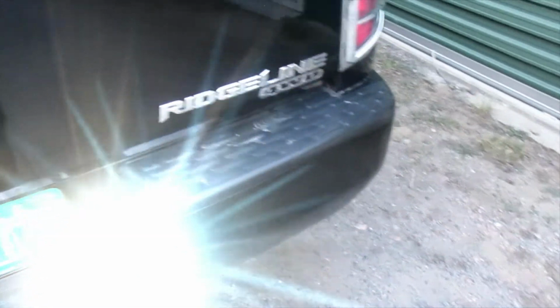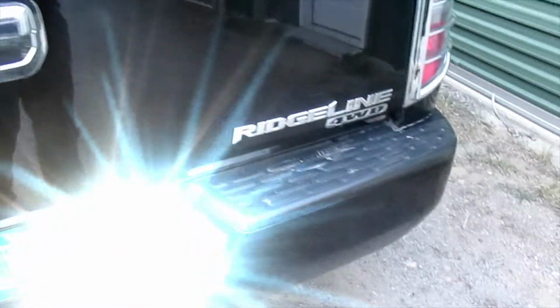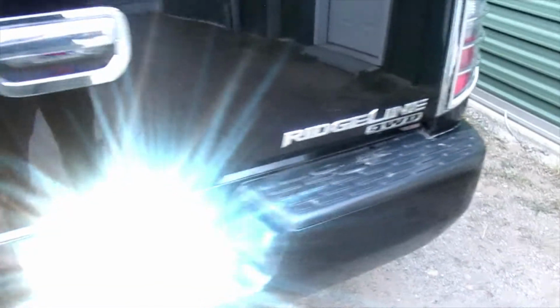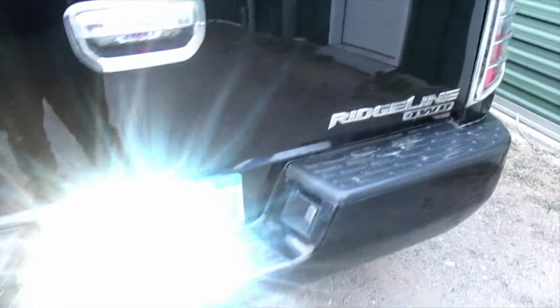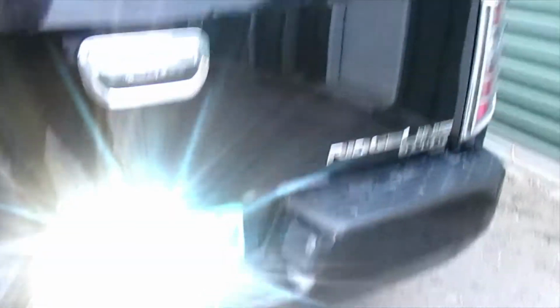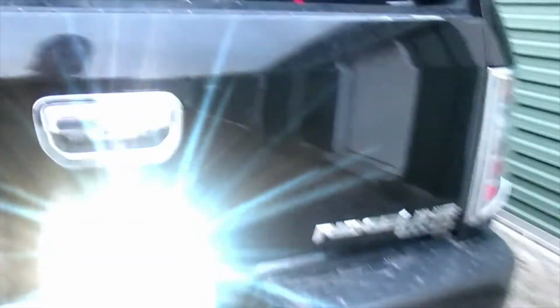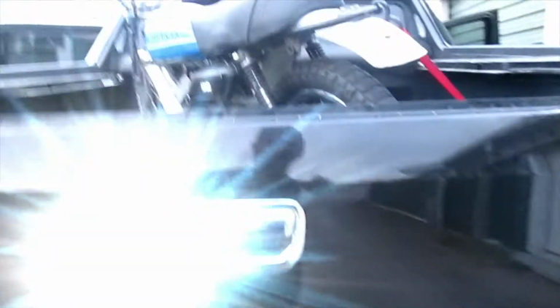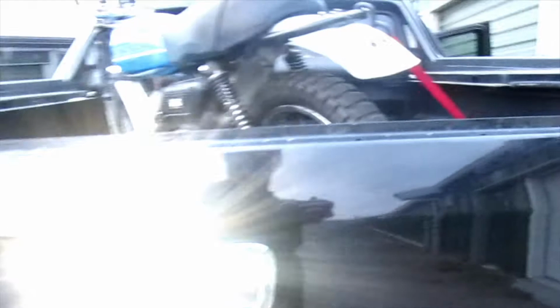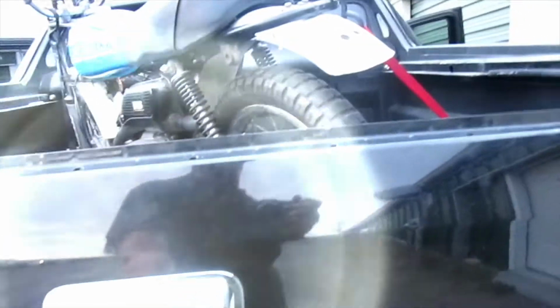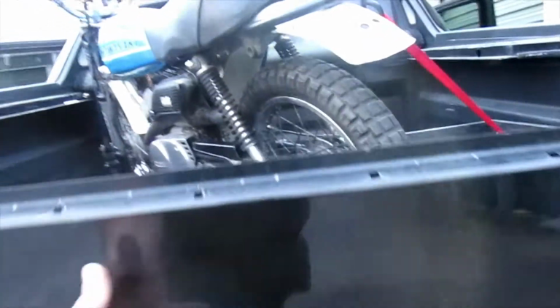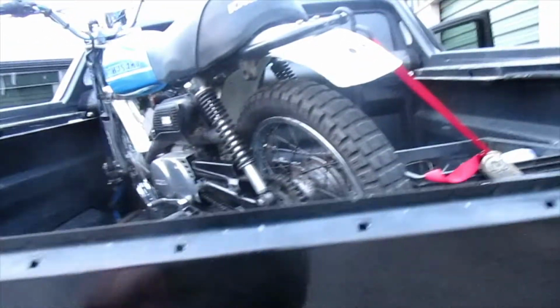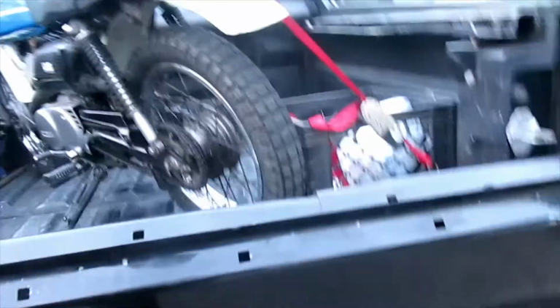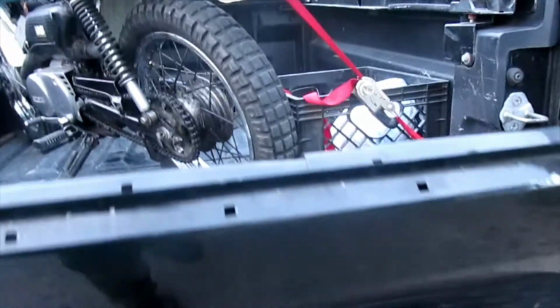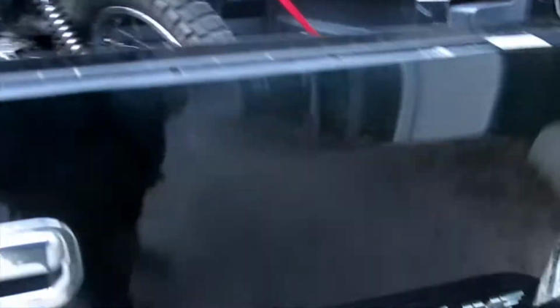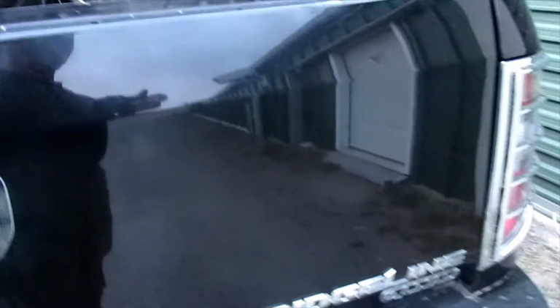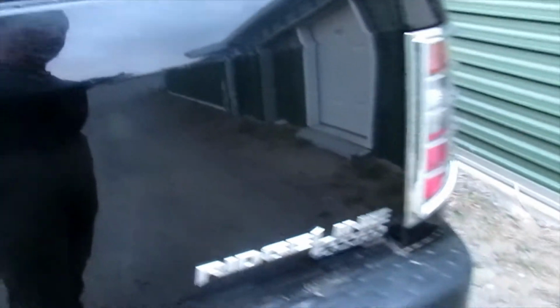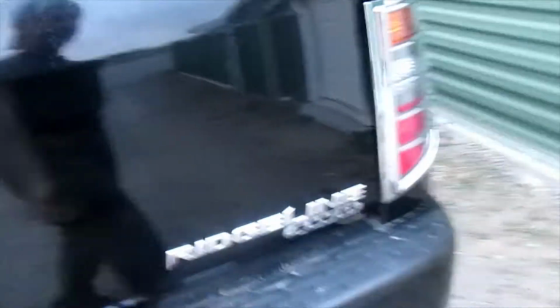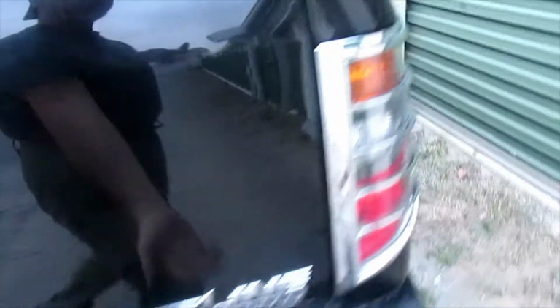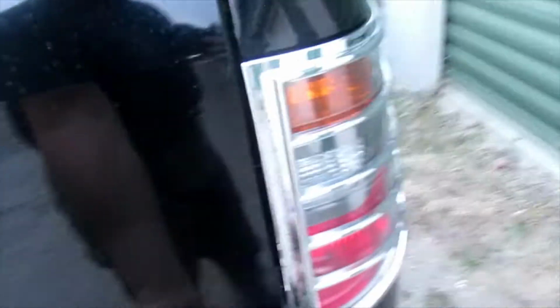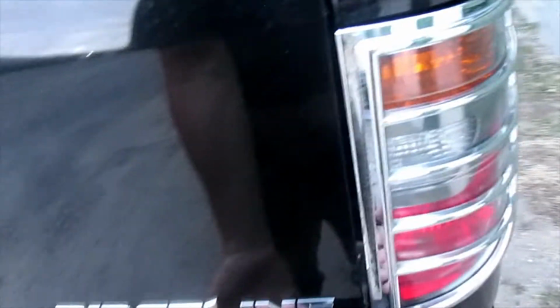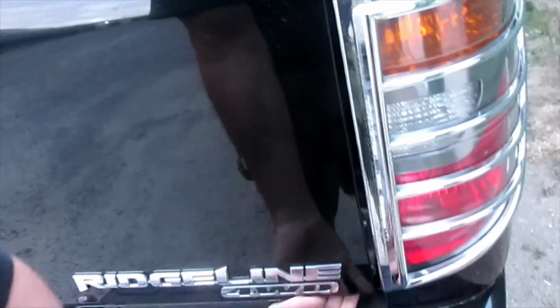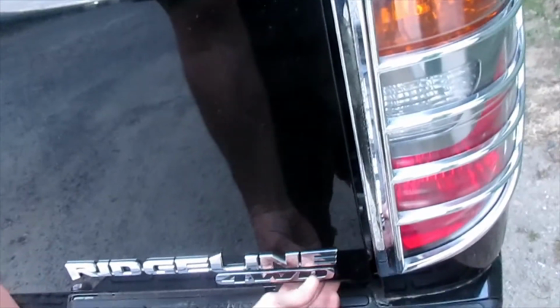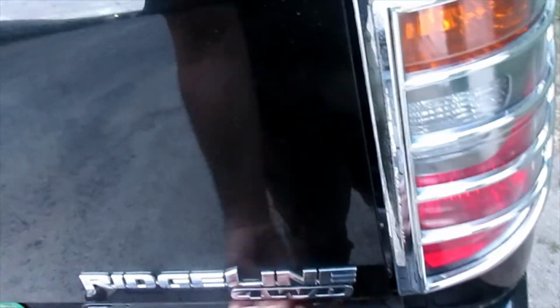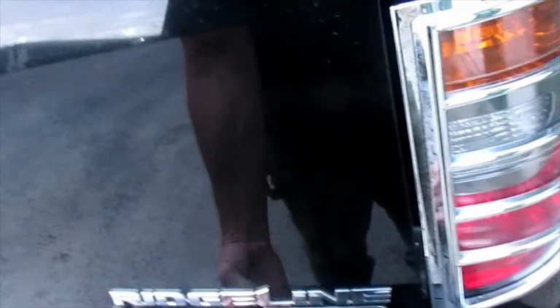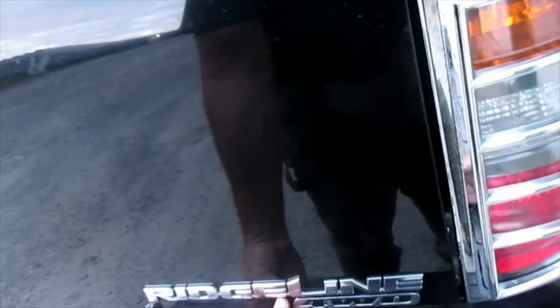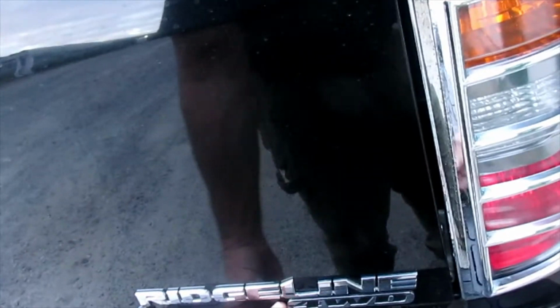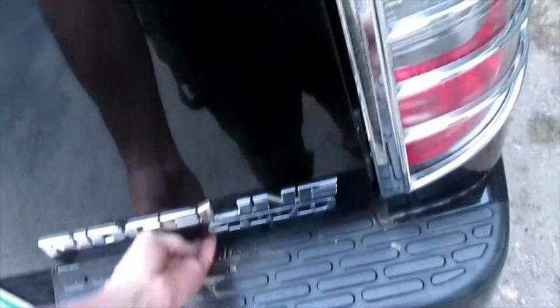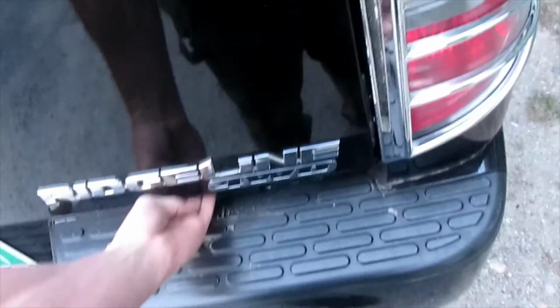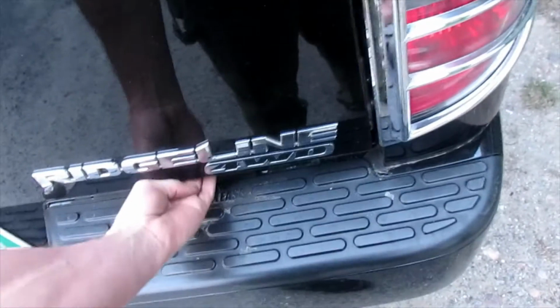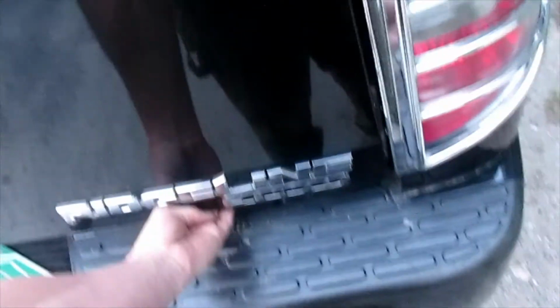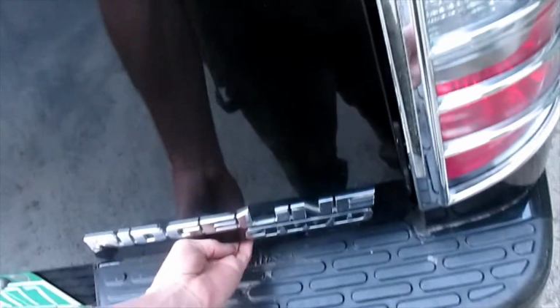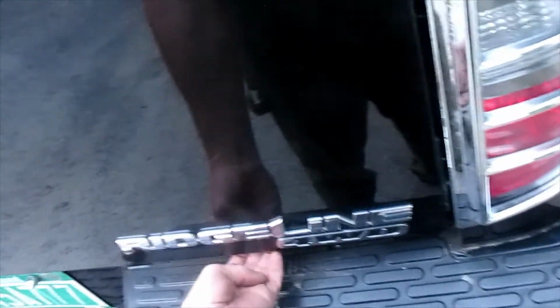Anyone that has a Honda Ridgeline knows that the tailgate comes down this way and also swings out. What I've found is a lot of these — you pull the handle and nothing happens.